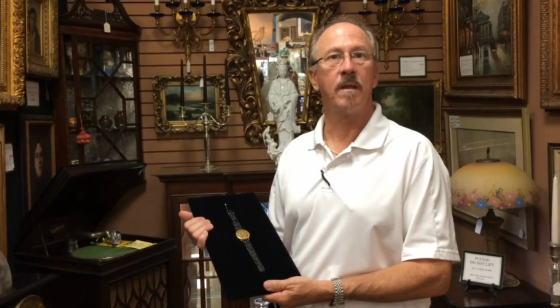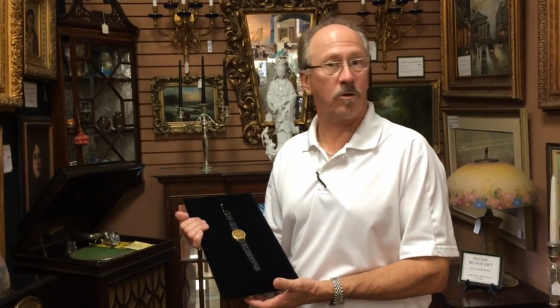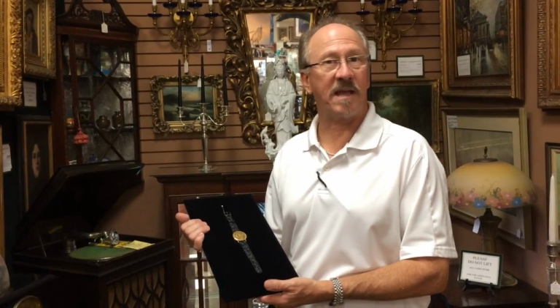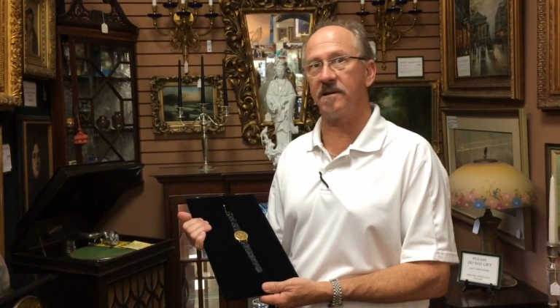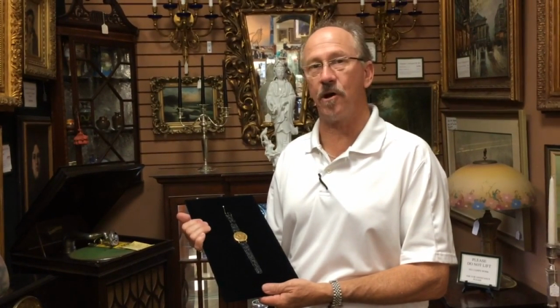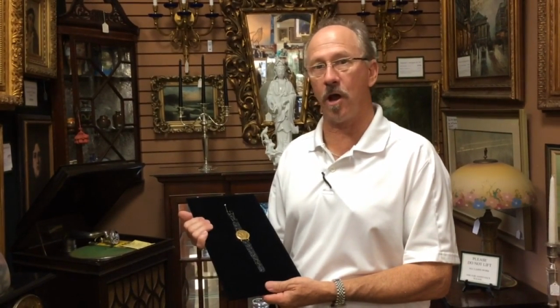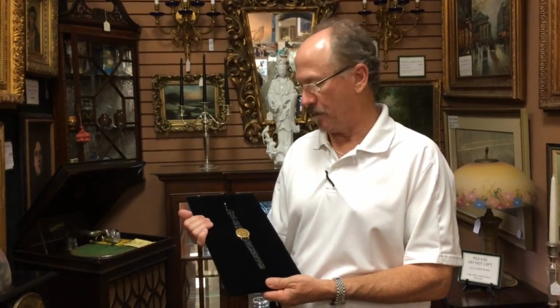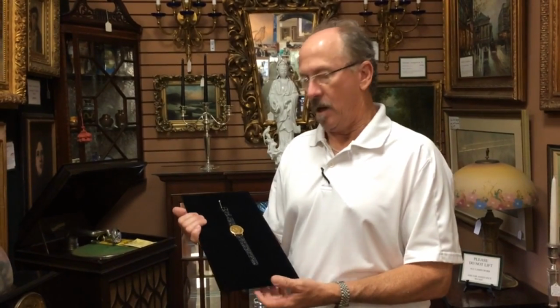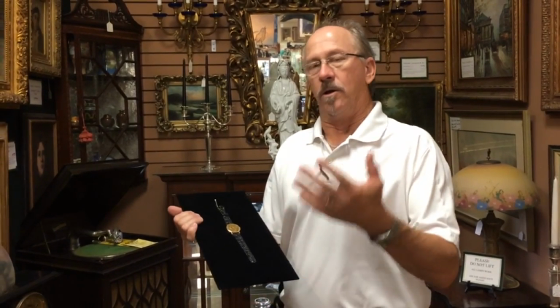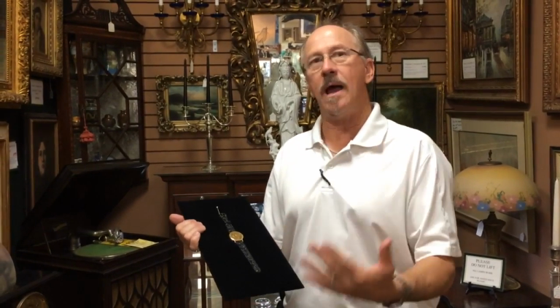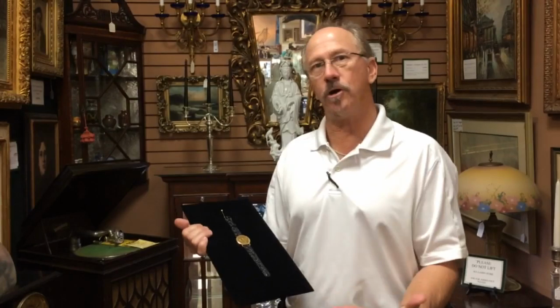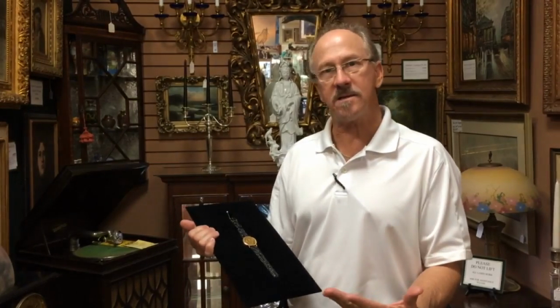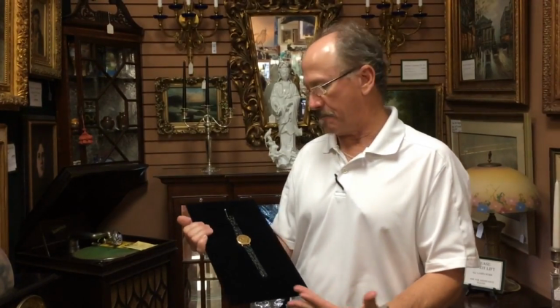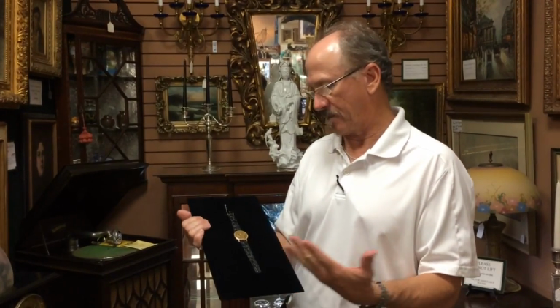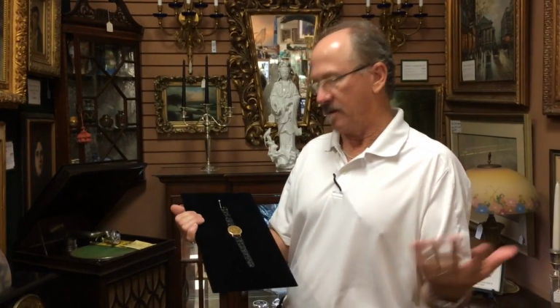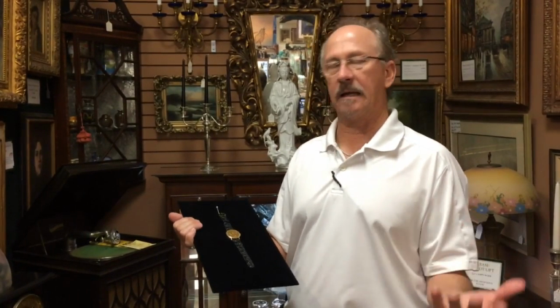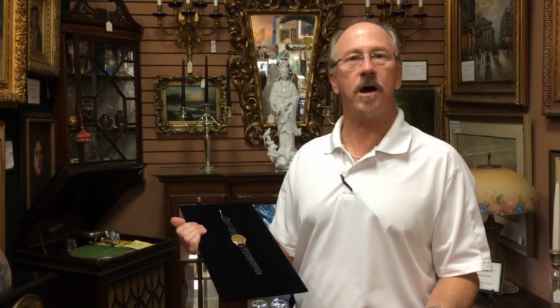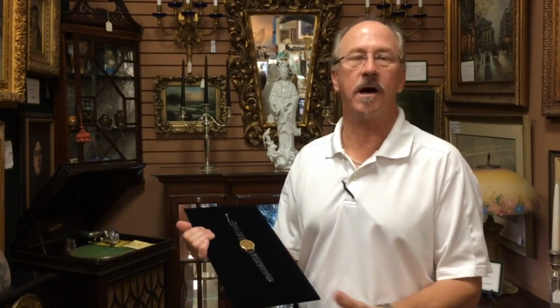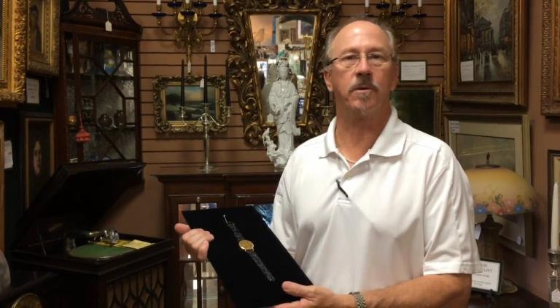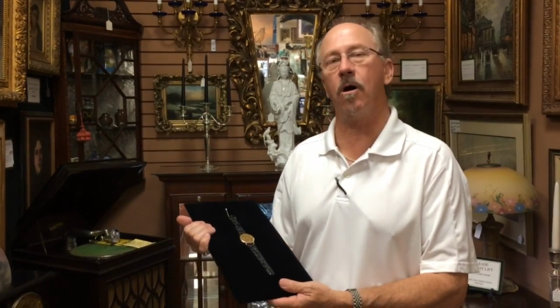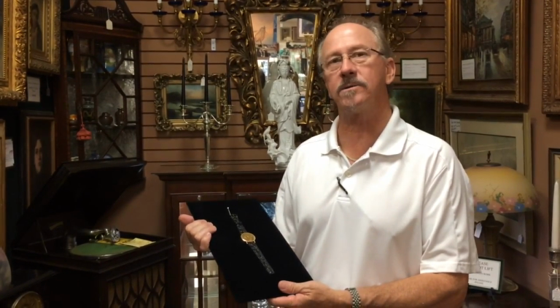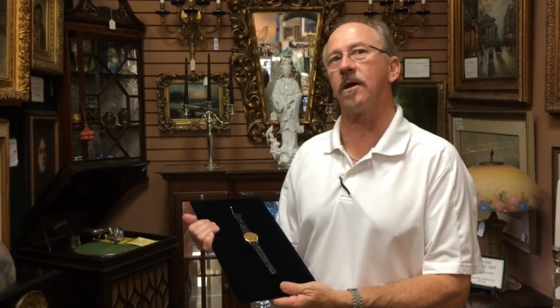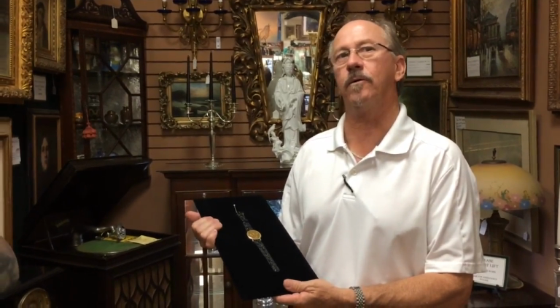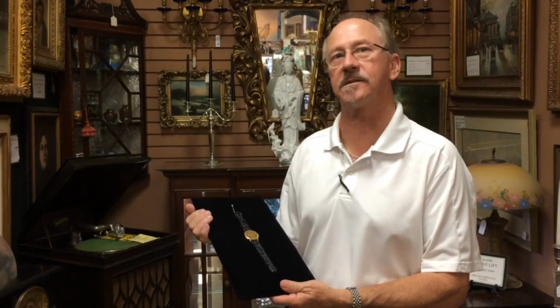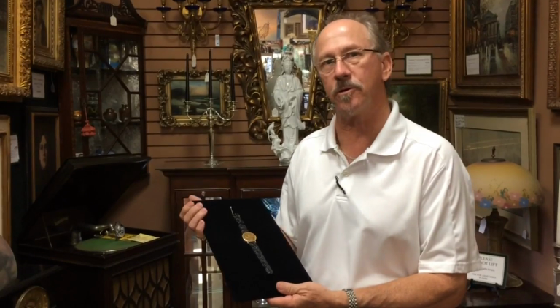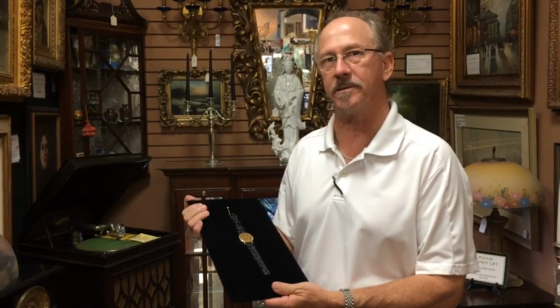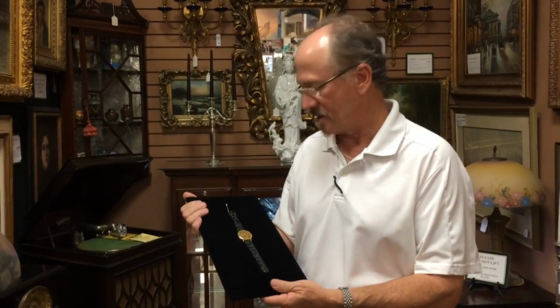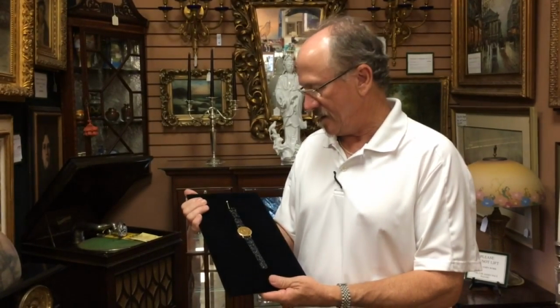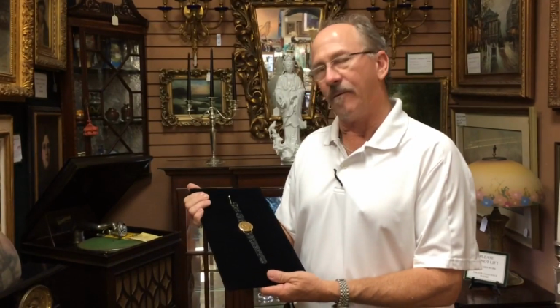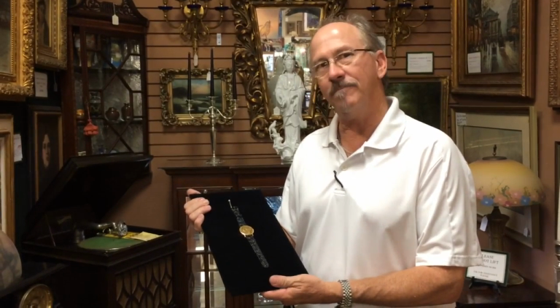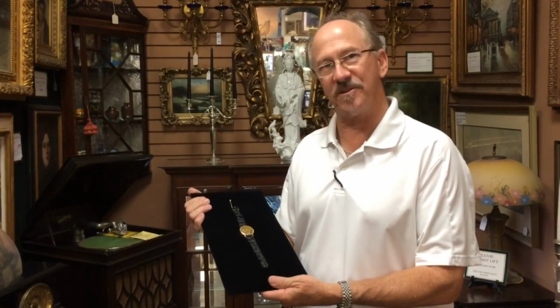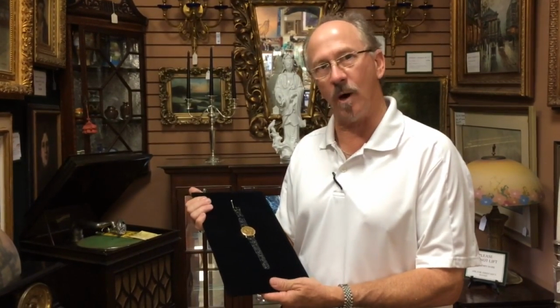Welcome back to Gannon's Antiques and Art Online. You have heard me say at least a hundred times that we're always looking for exceptional pieces. Well, this is why.